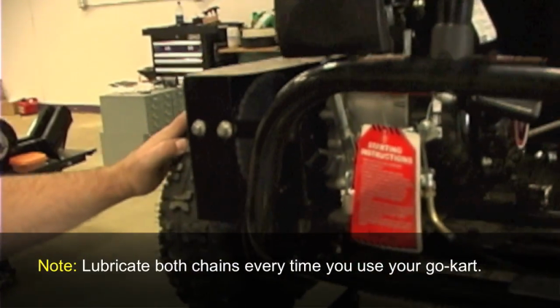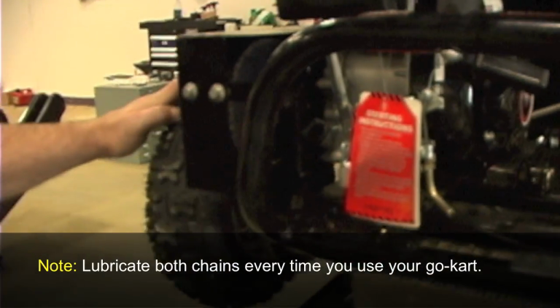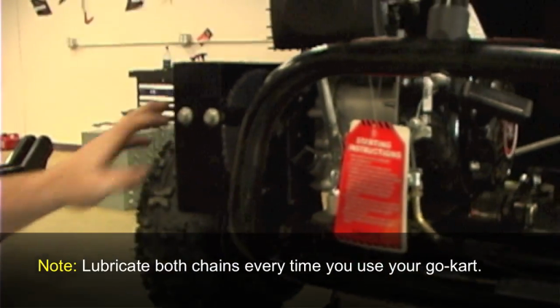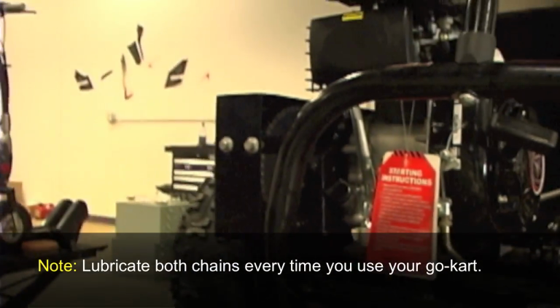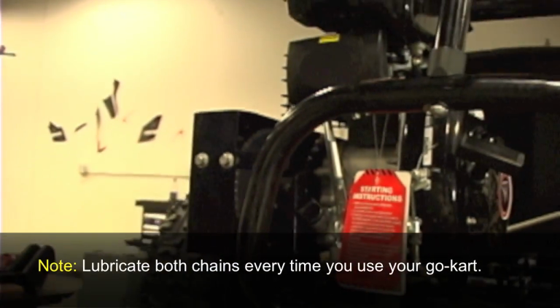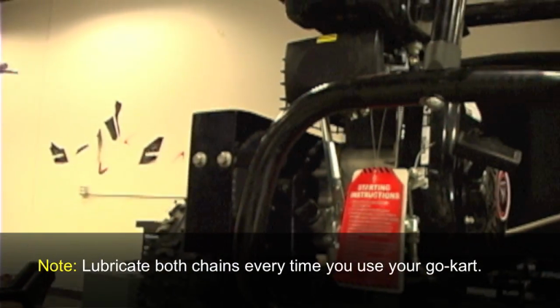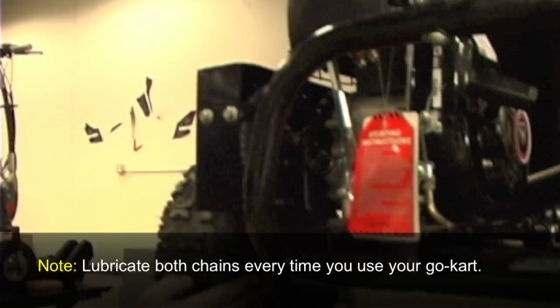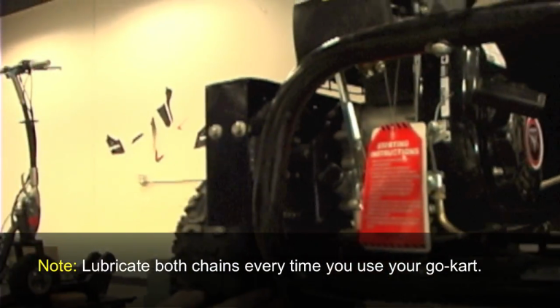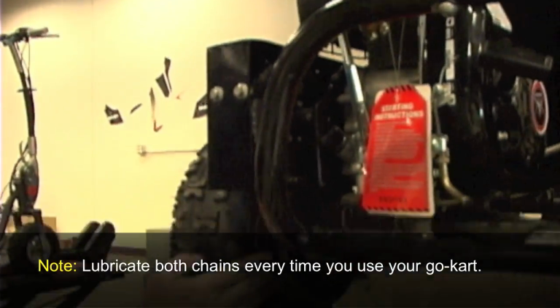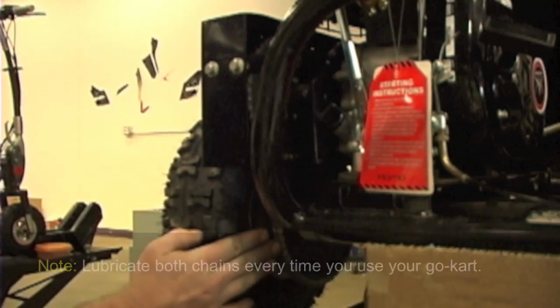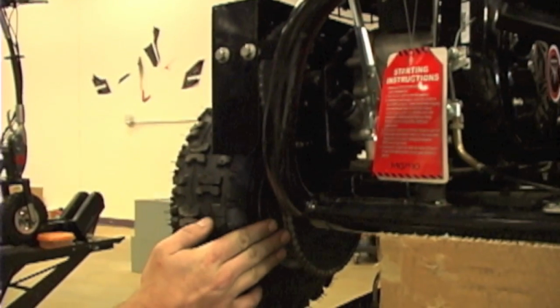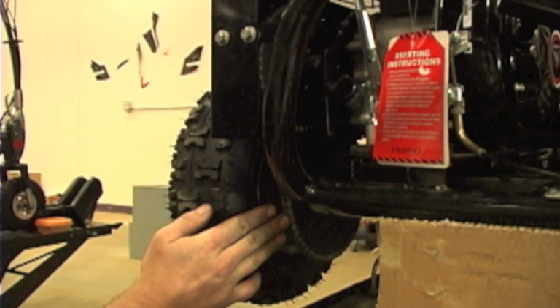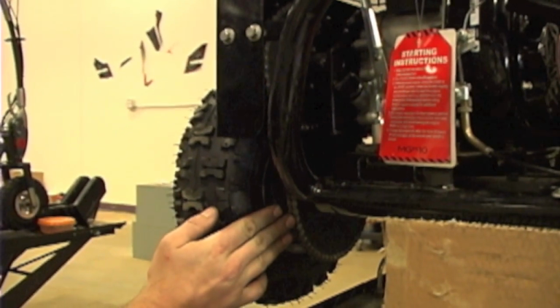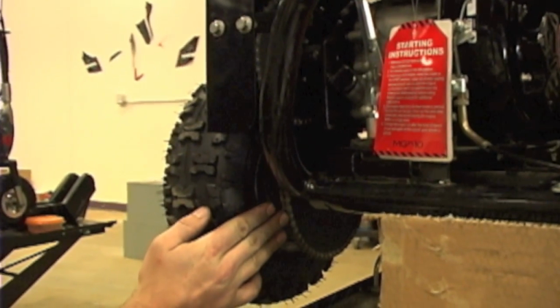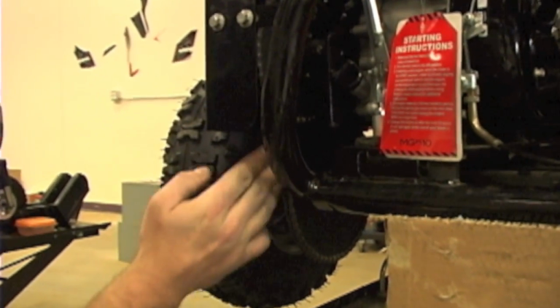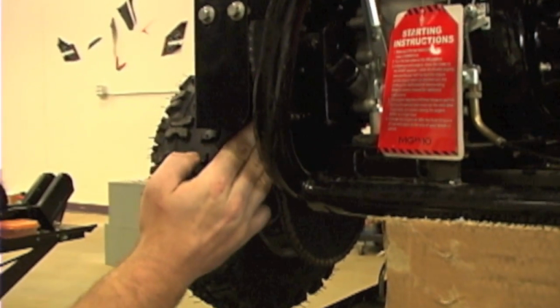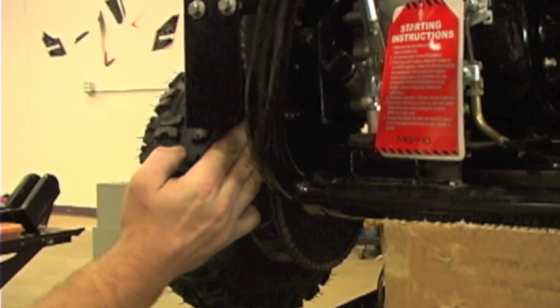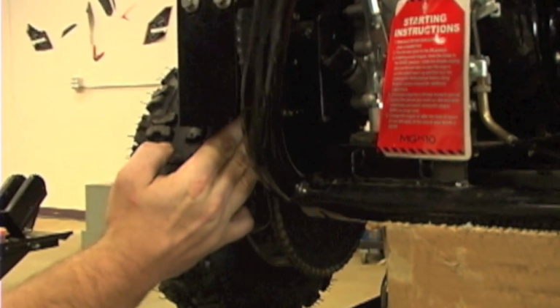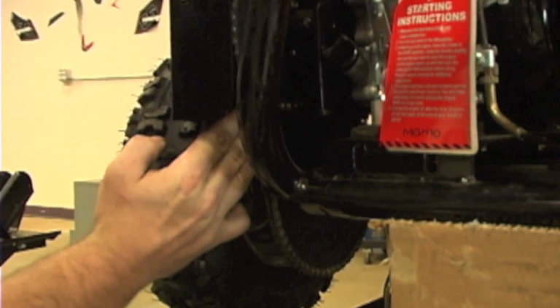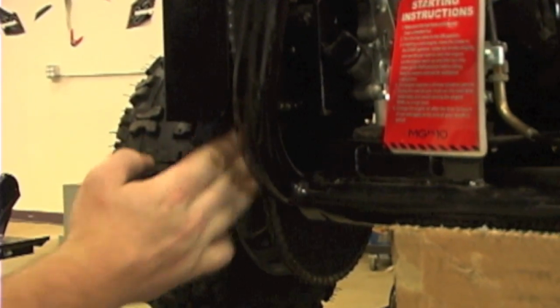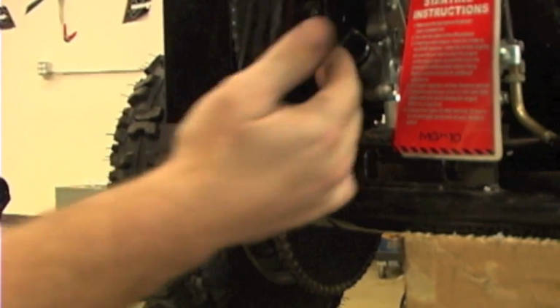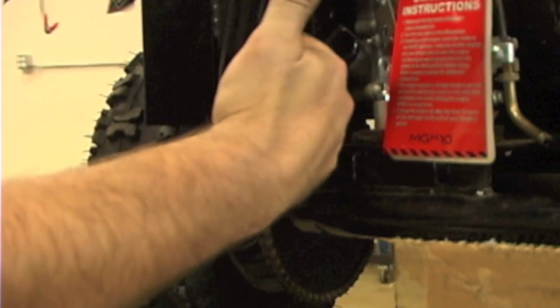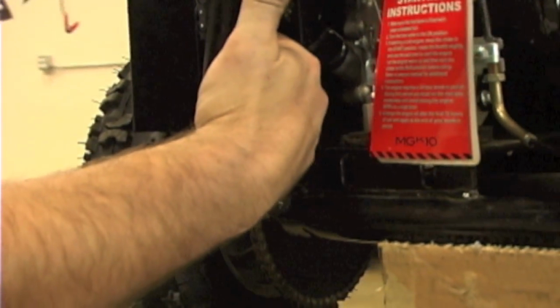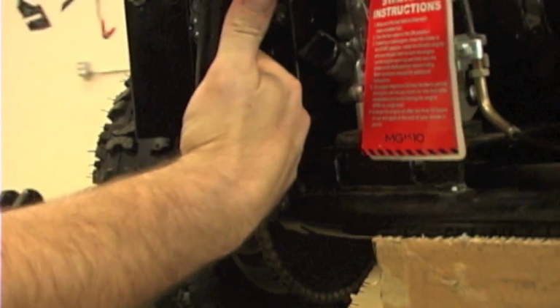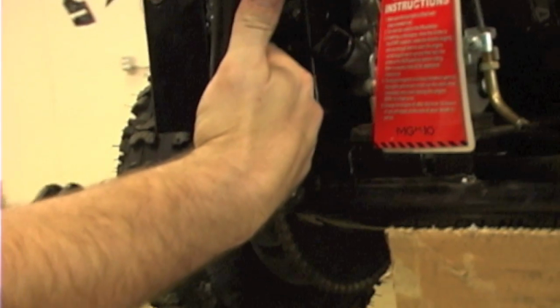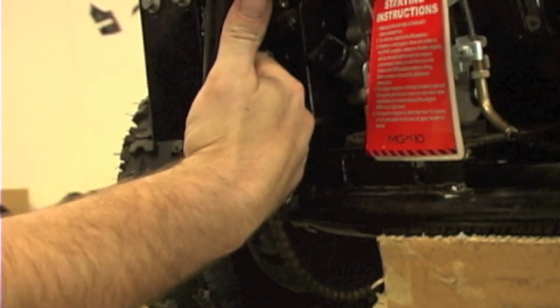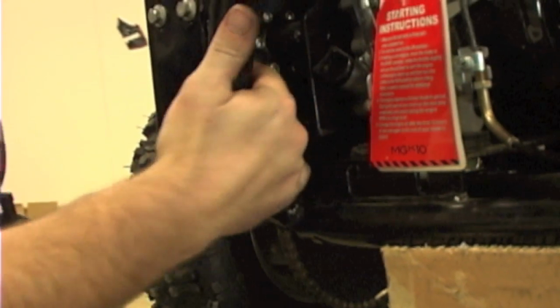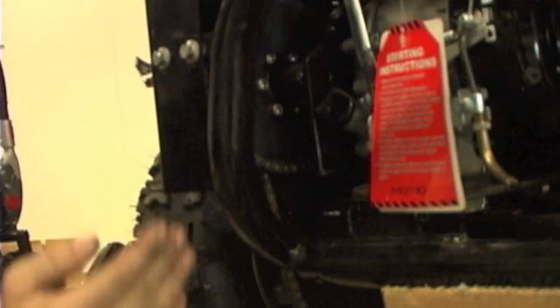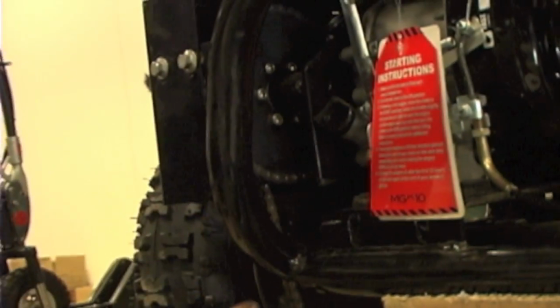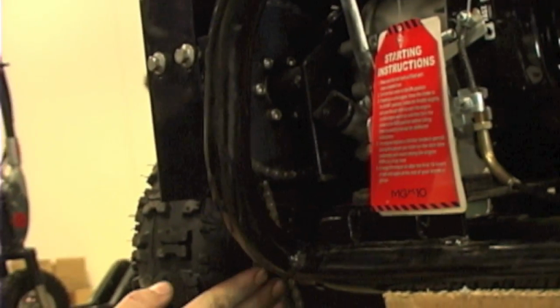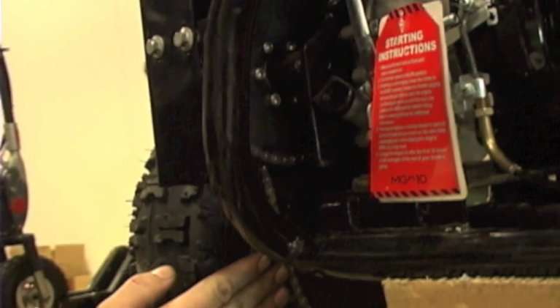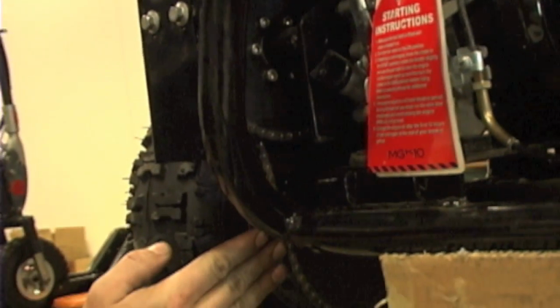As you look underneath here, you can see your drivetrain. And if you look a little higher, here's your inner chain. You can see the inner chain easier through here and the outer chain easier down below.